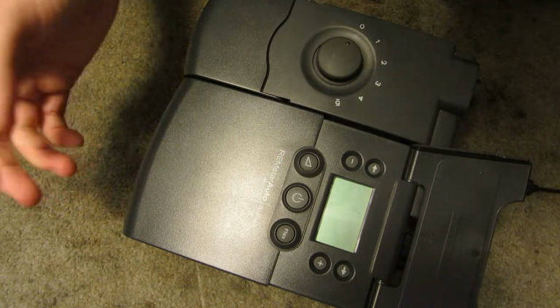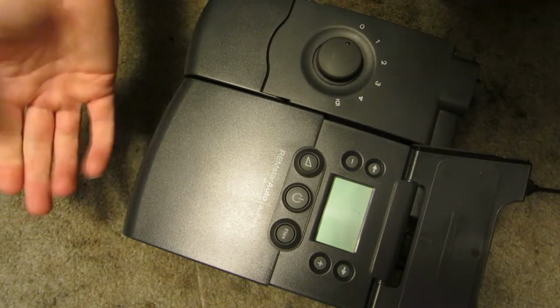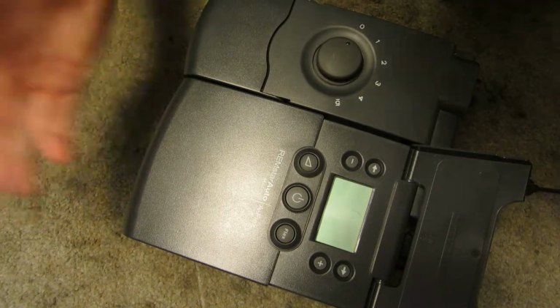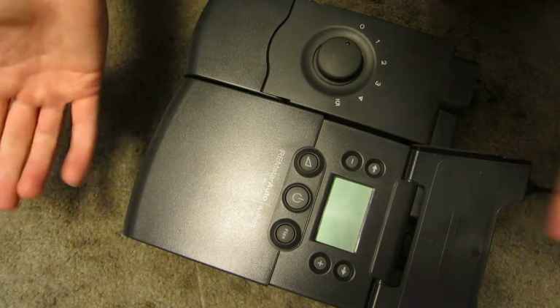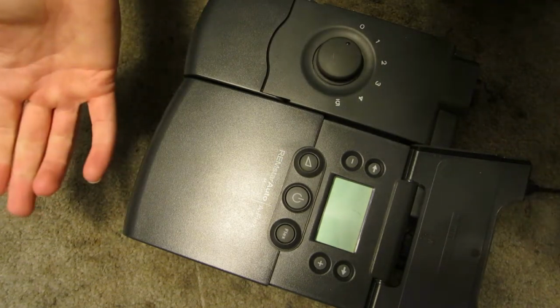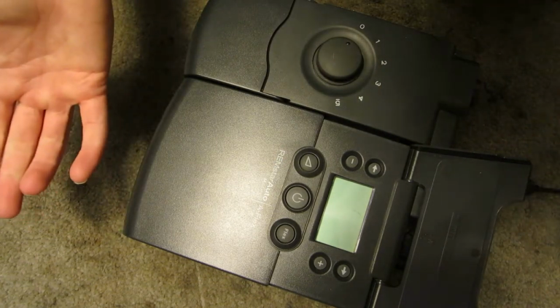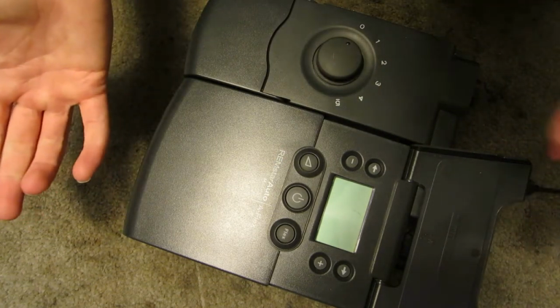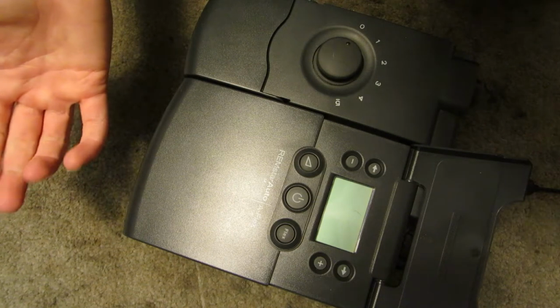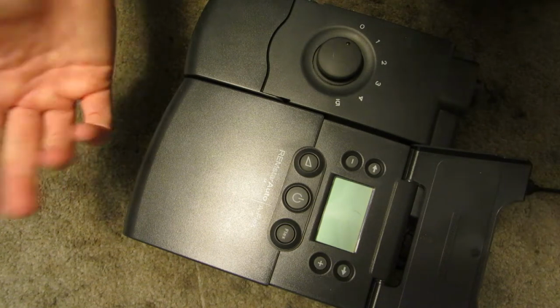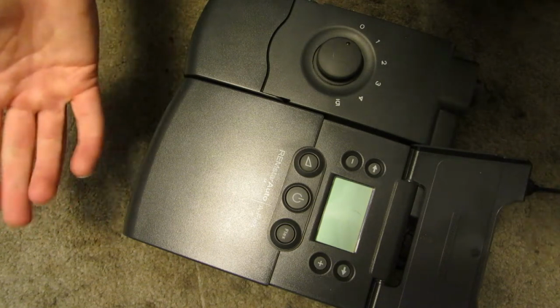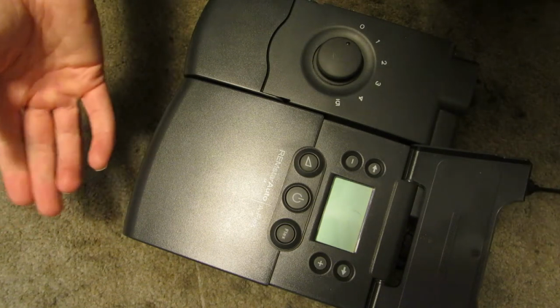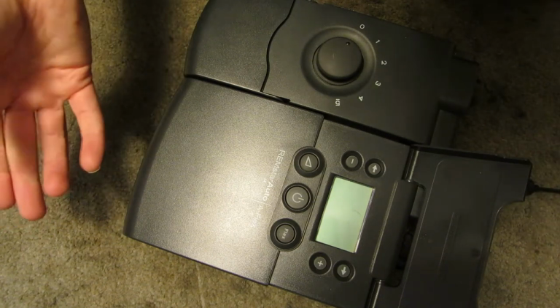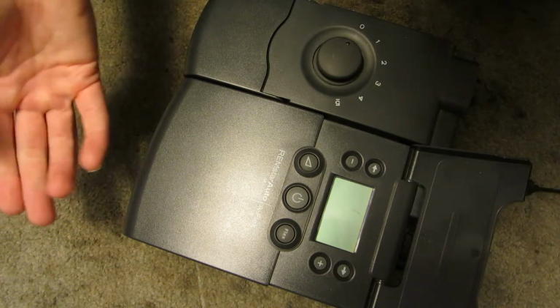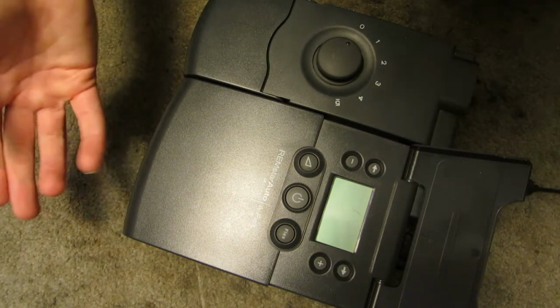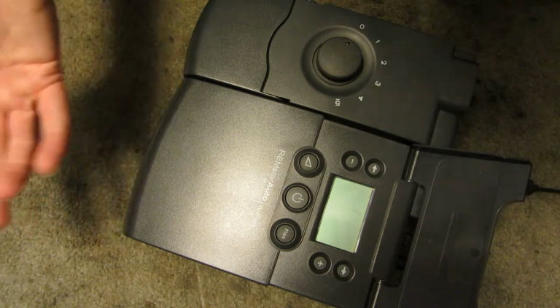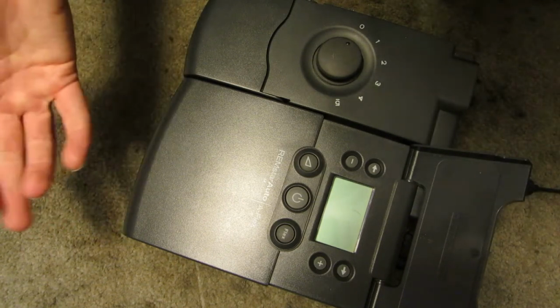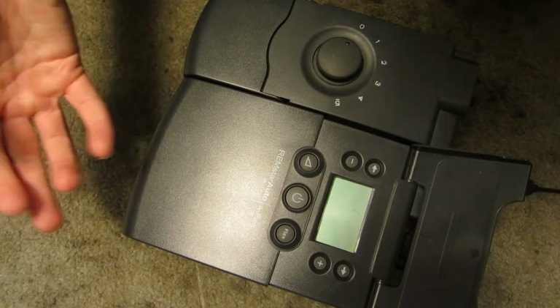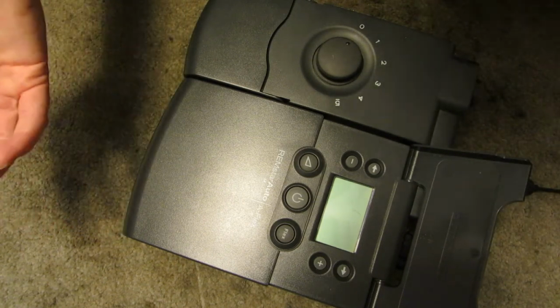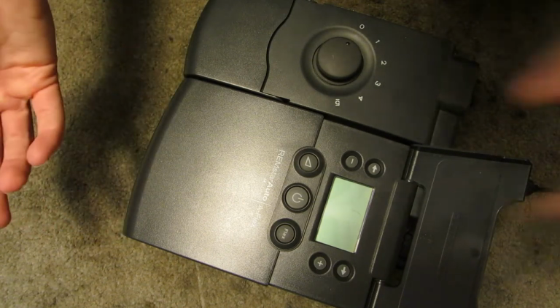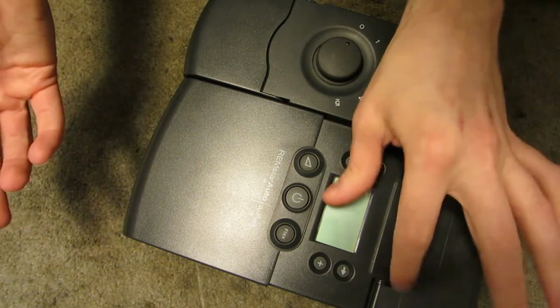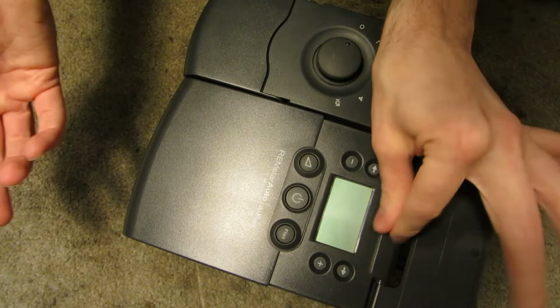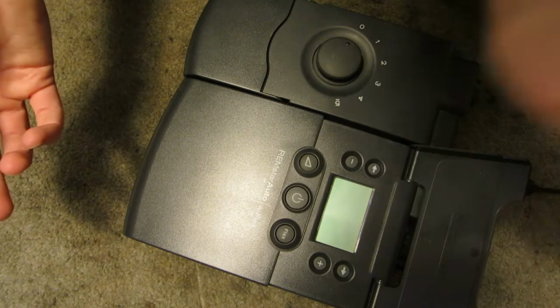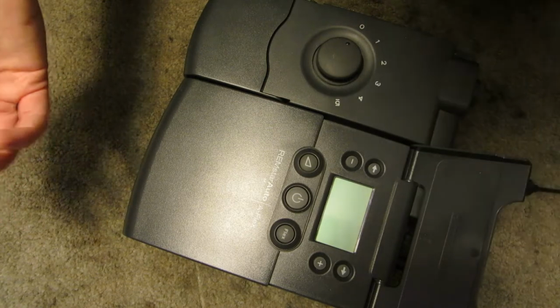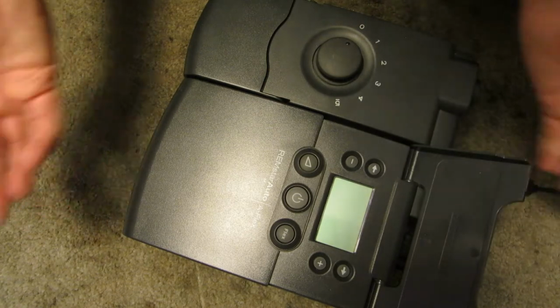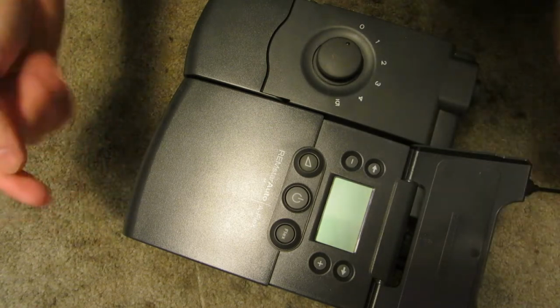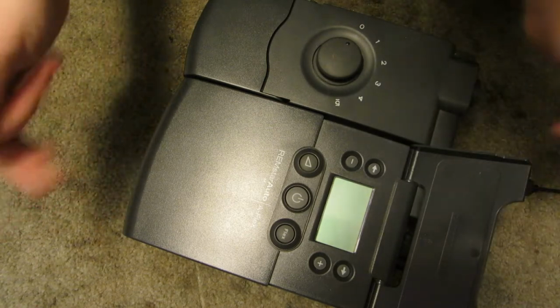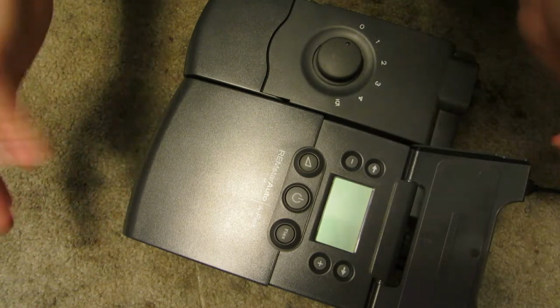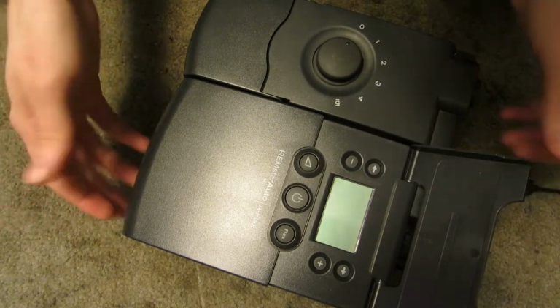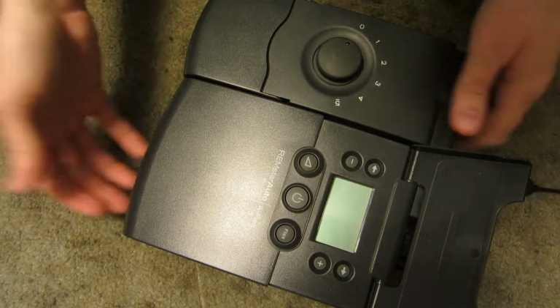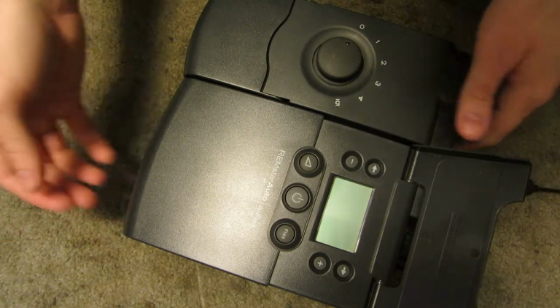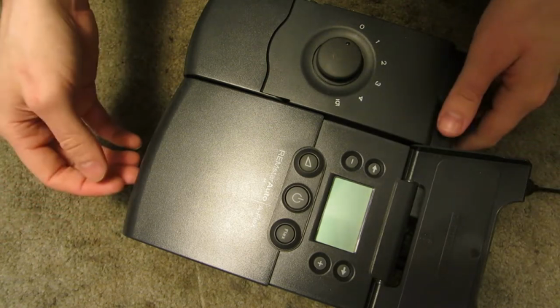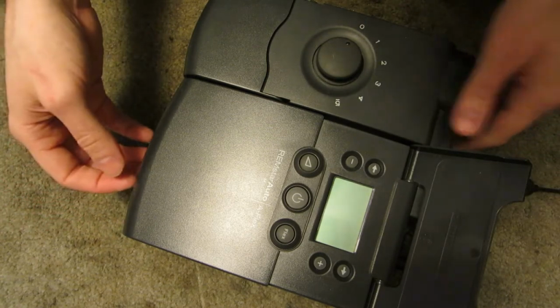I can't resell it. You can't resell medical stuff like this because people don't know what might be wrong with it, or why it was thrown out, or what's going on. So I'm just going to tear it apart for you guys and show you all what goes on inside.